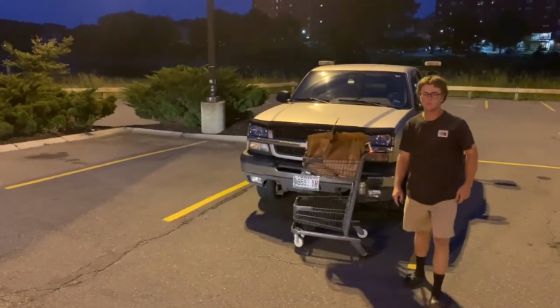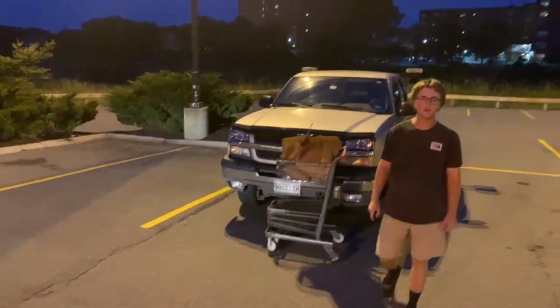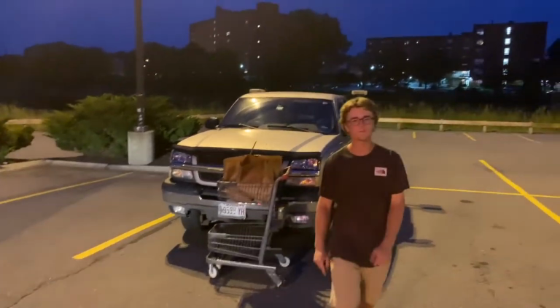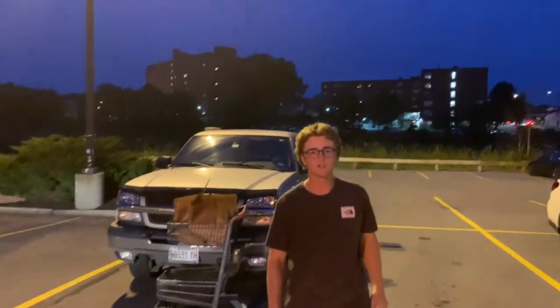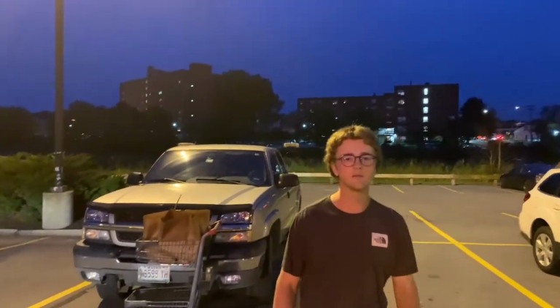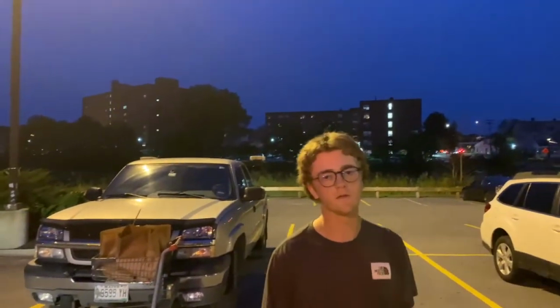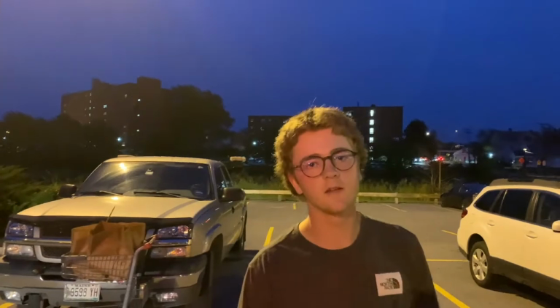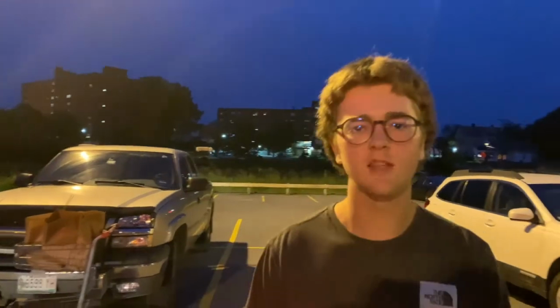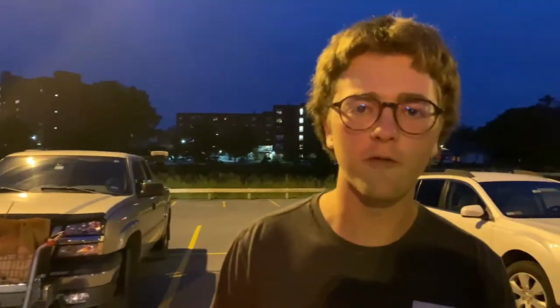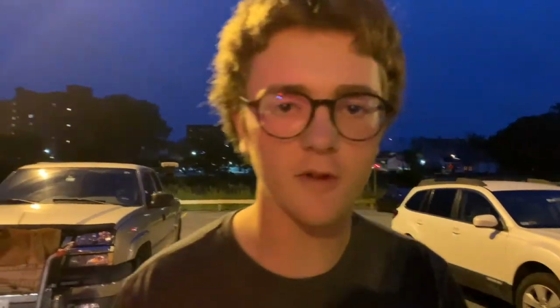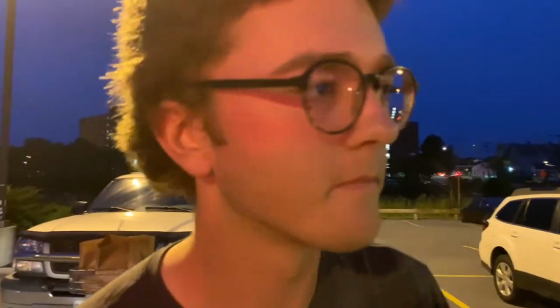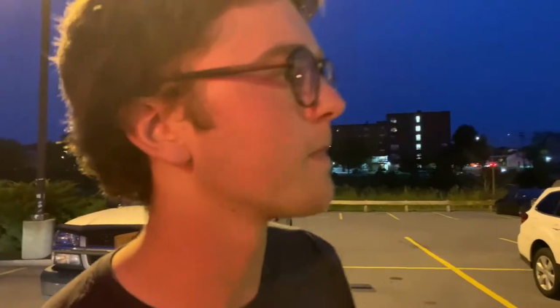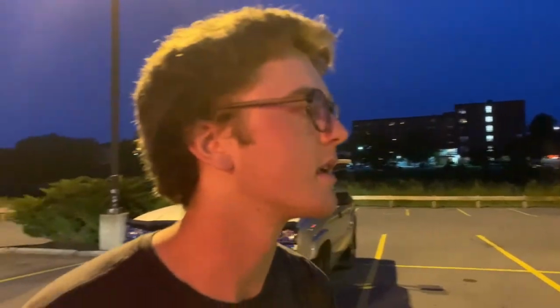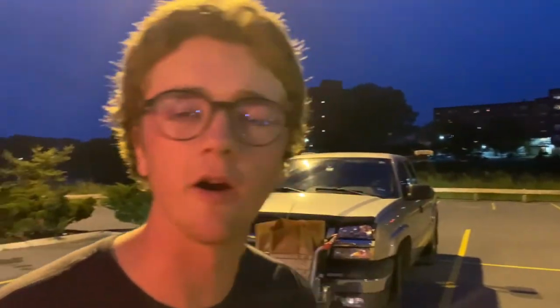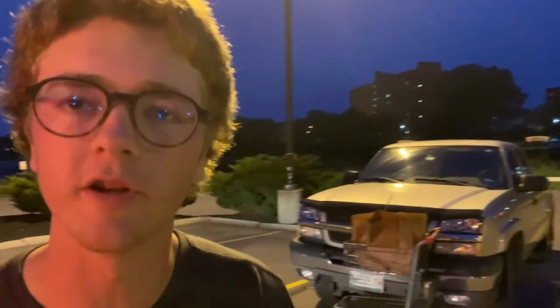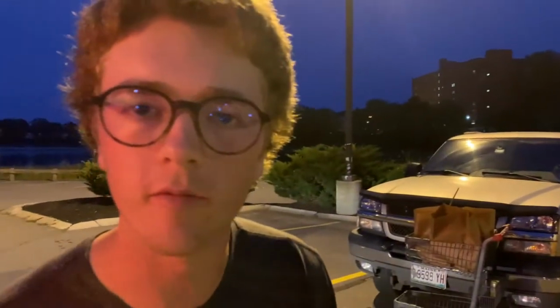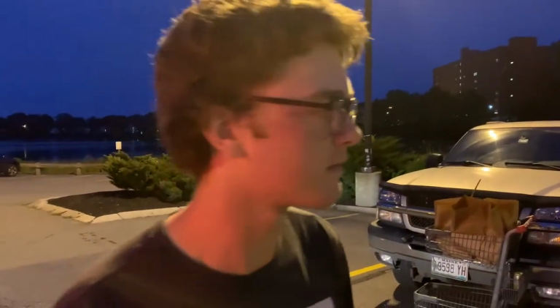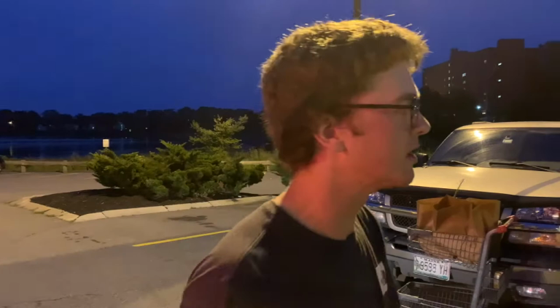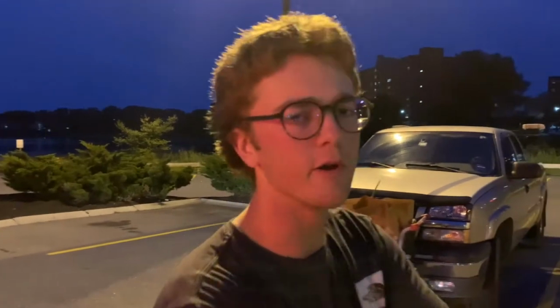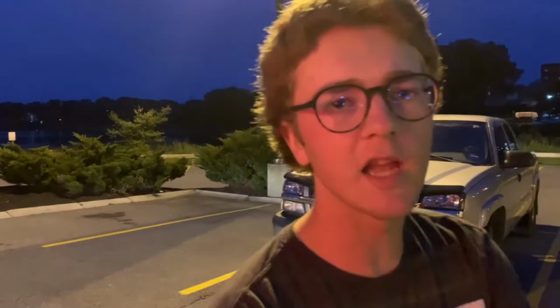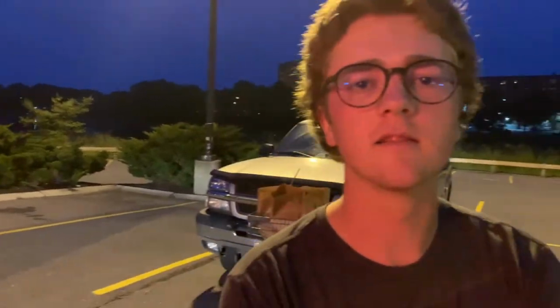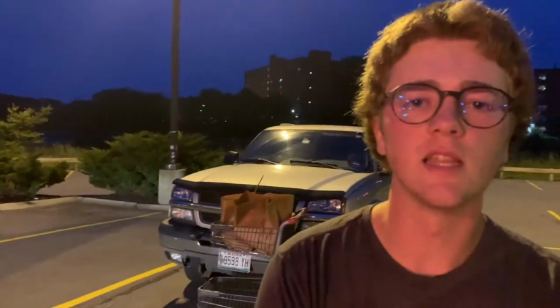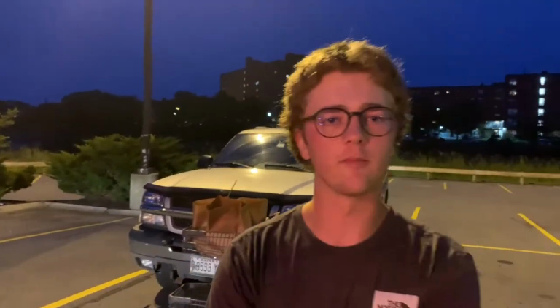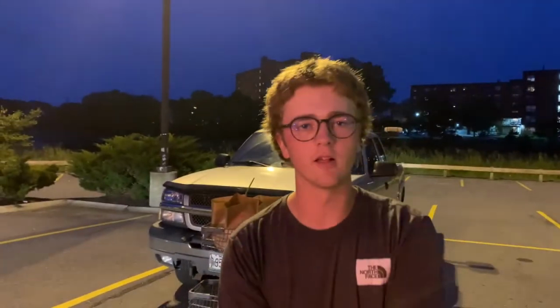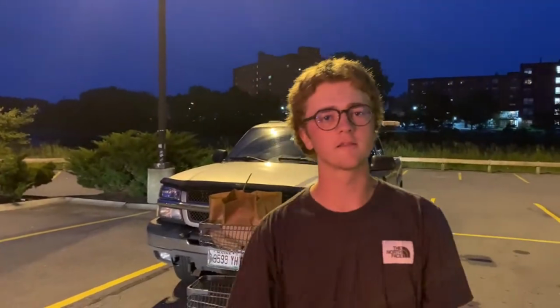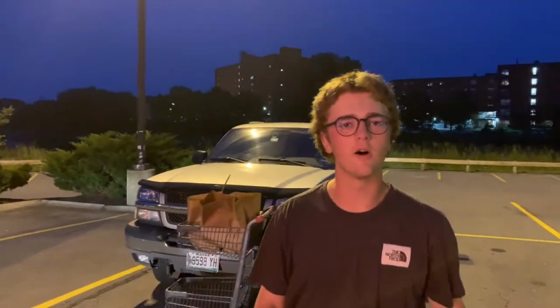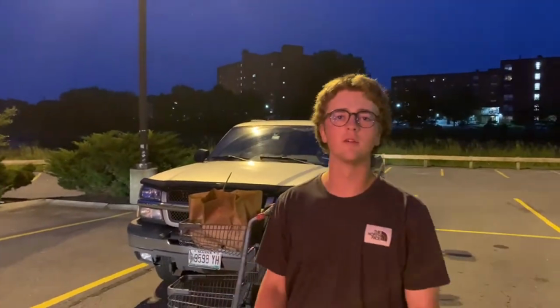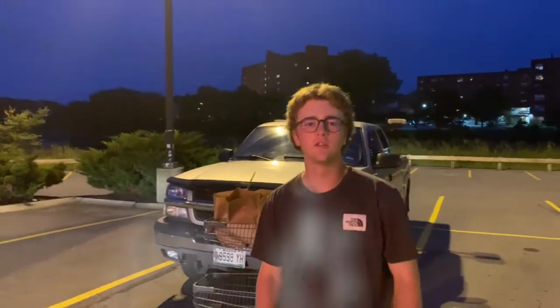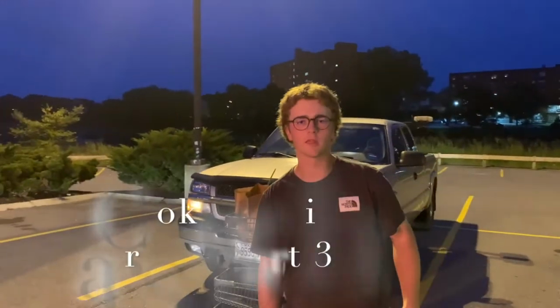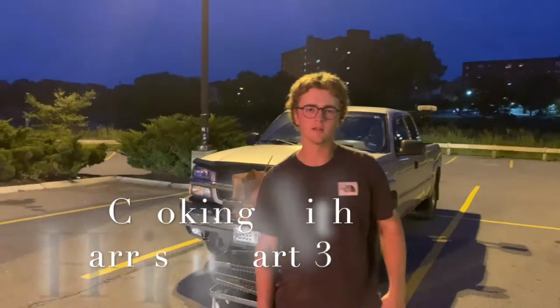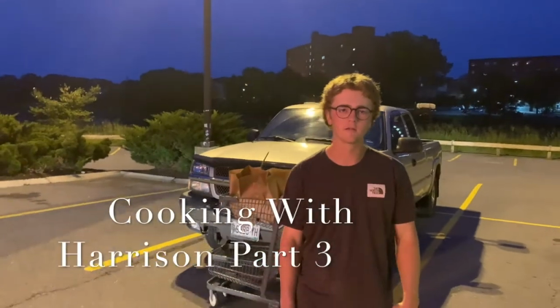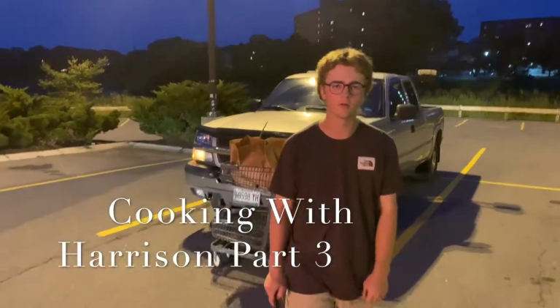Sometimes in life, it's not about how far you've come, it's about how far you're going to go. So here we are standing in the Hannaford parking lot. Welcome to Cooking with Harrison, part three.